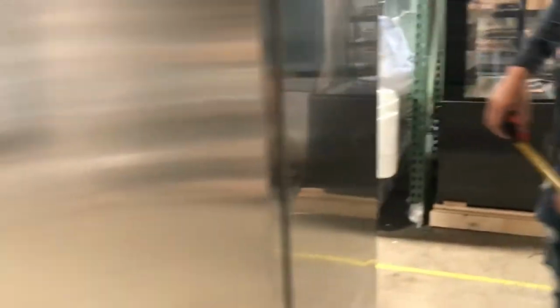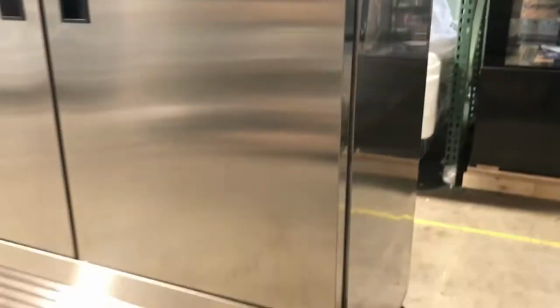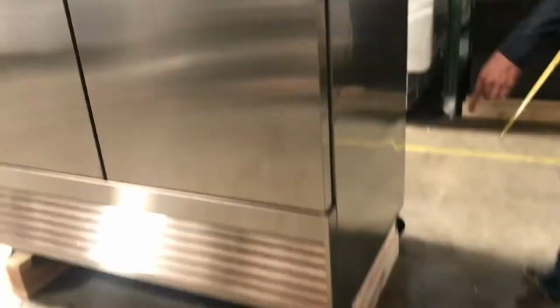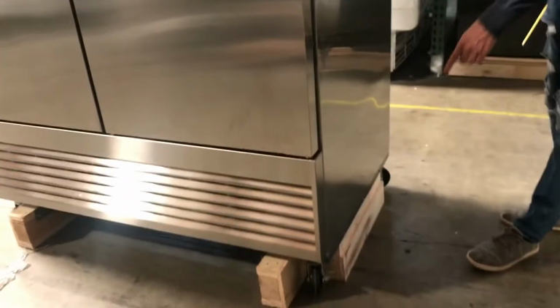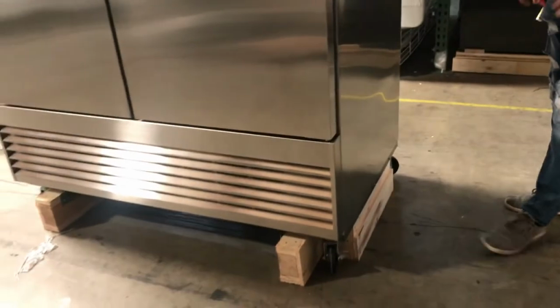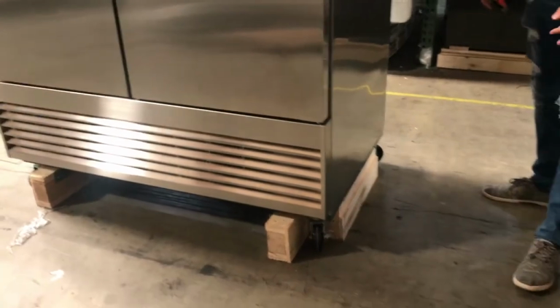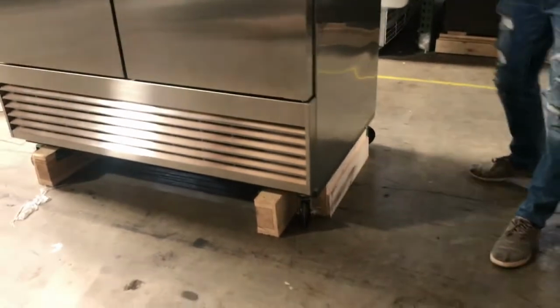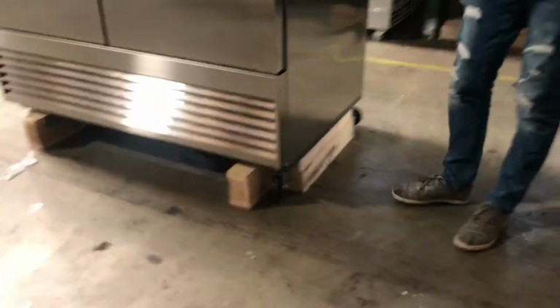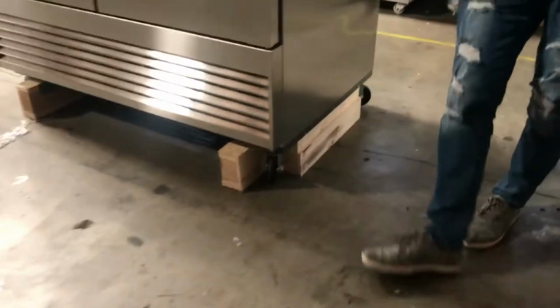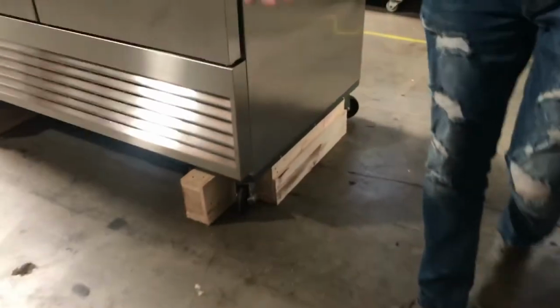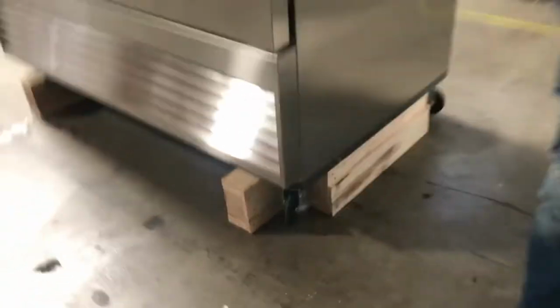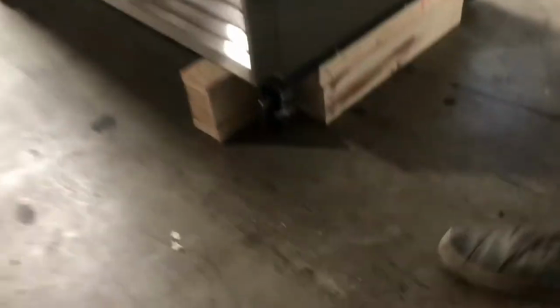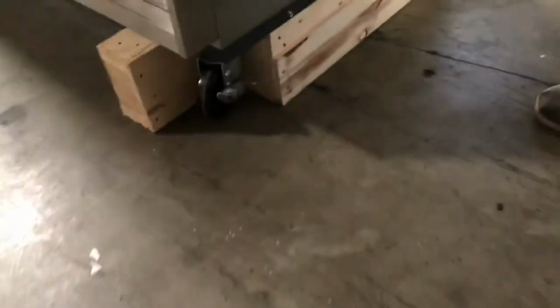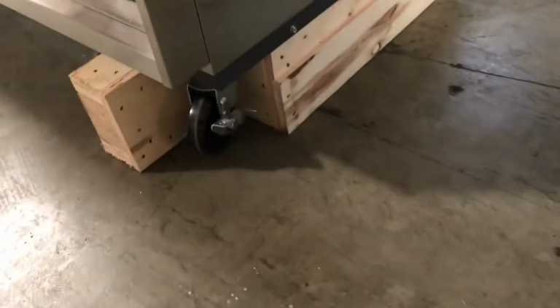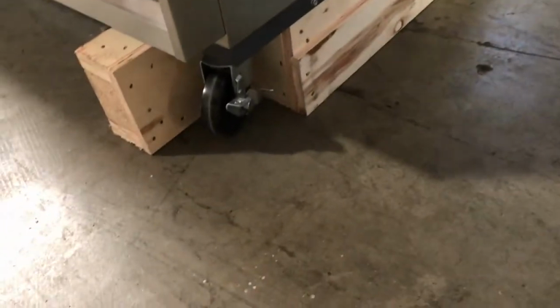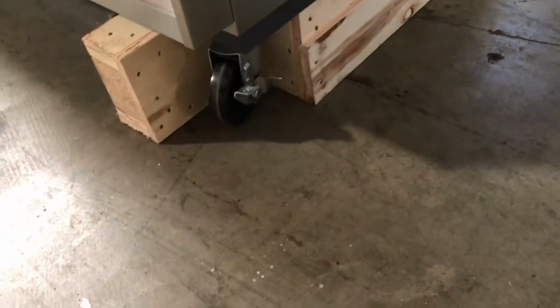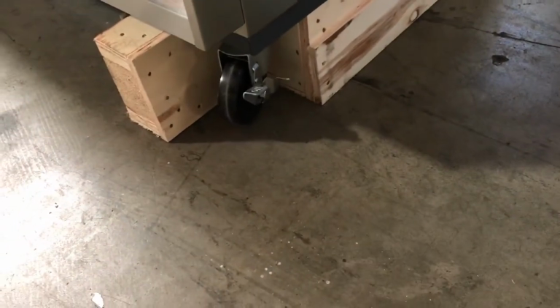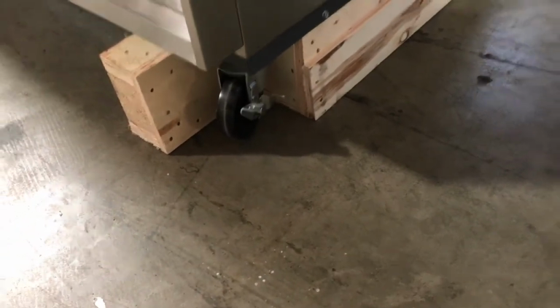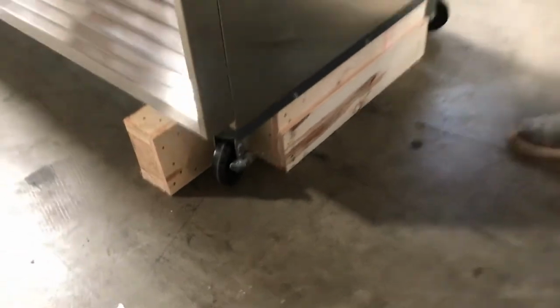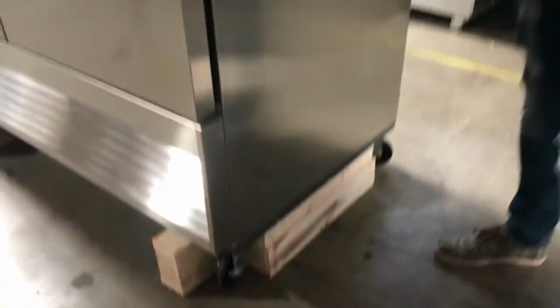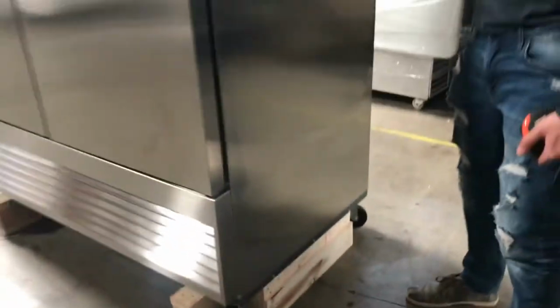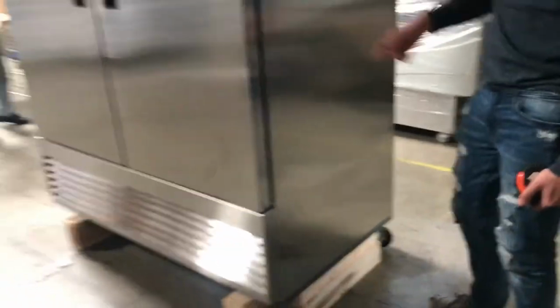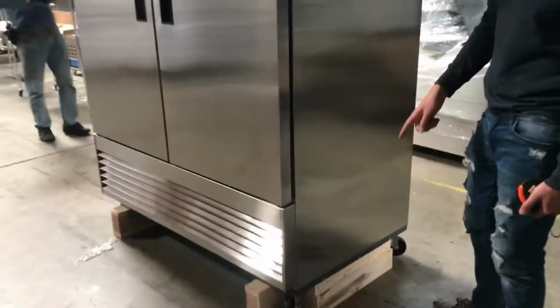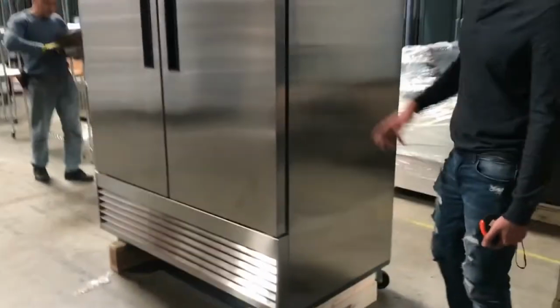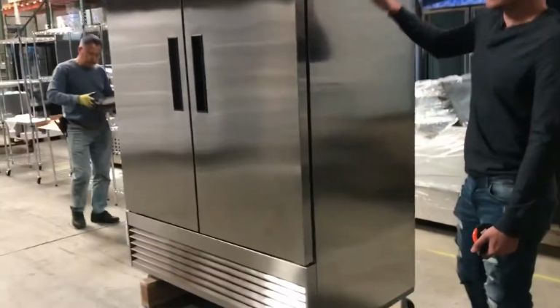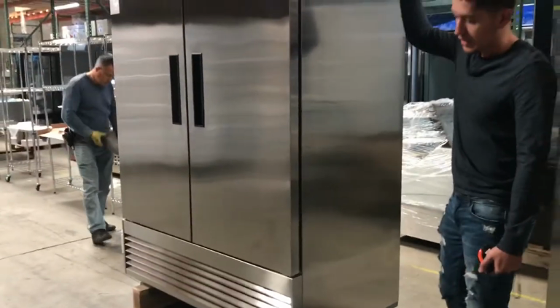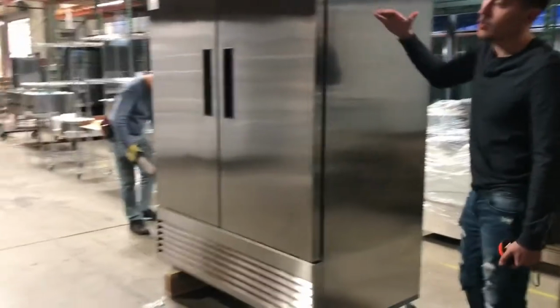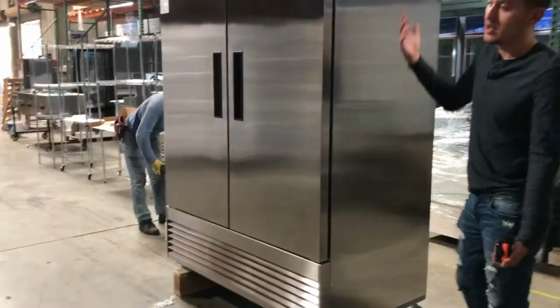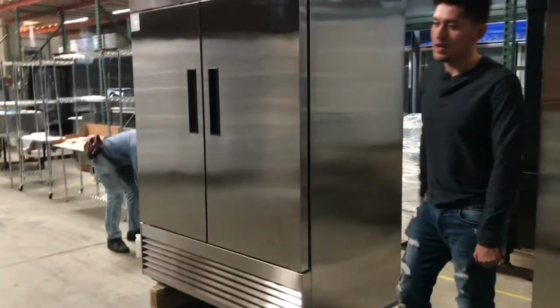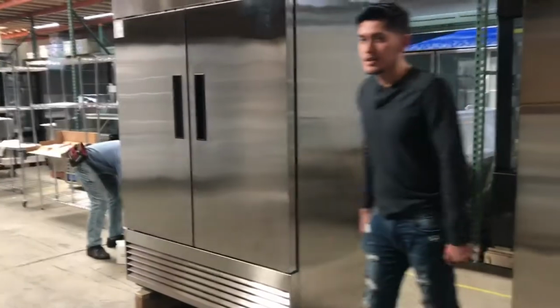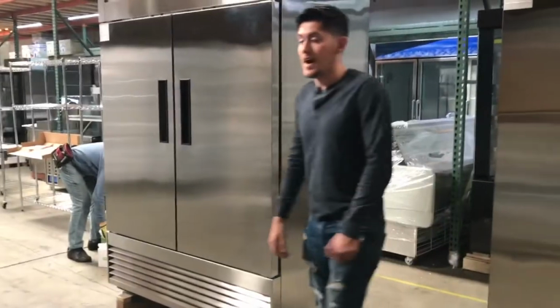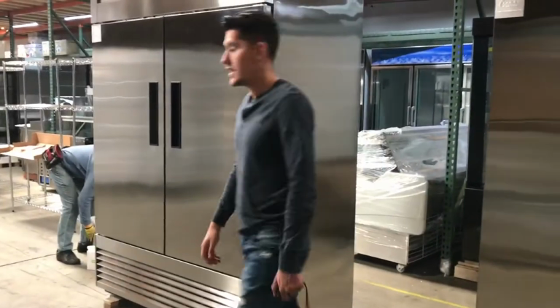The height would be about 76 inches without casters. You've got 5-inch casters on the bottom — you can easily move it around, but you can also take them out. If you have trouble with the door clearance, you can take them out and lower the height.